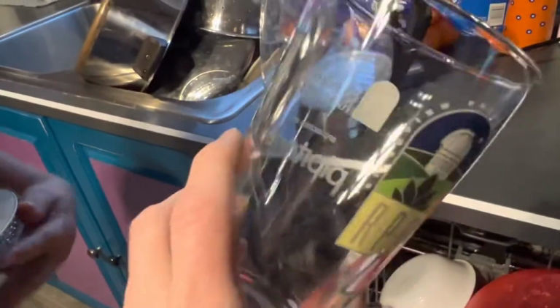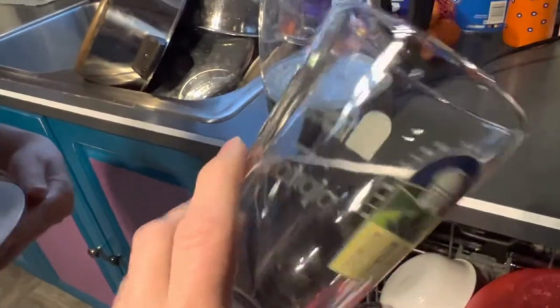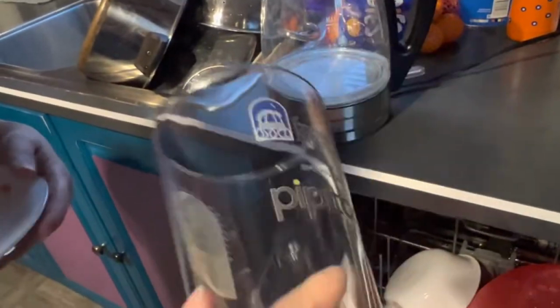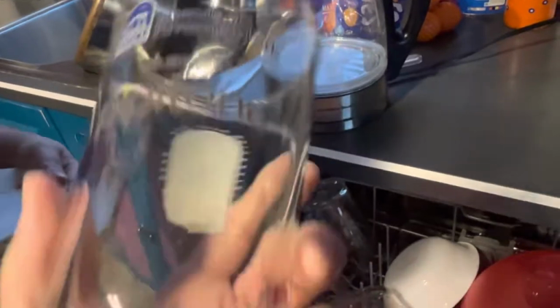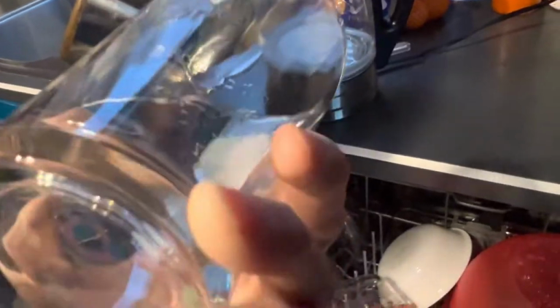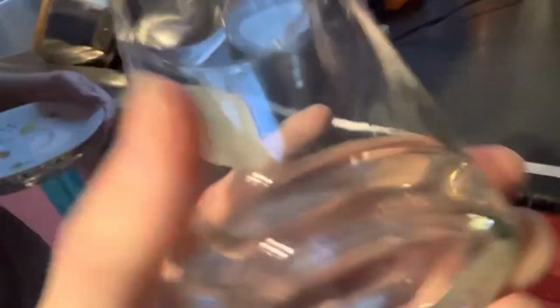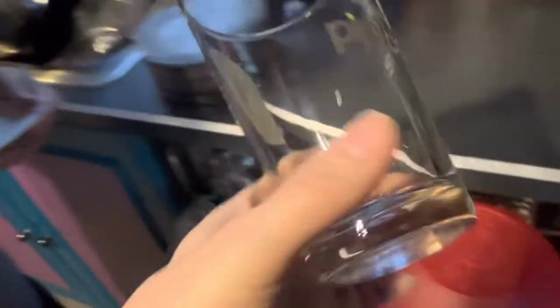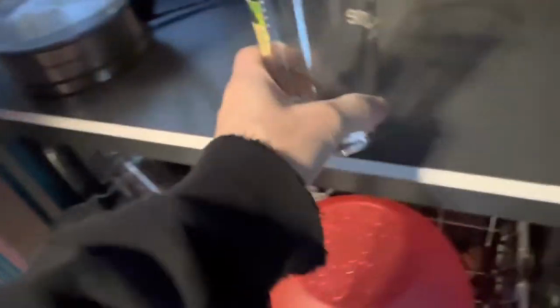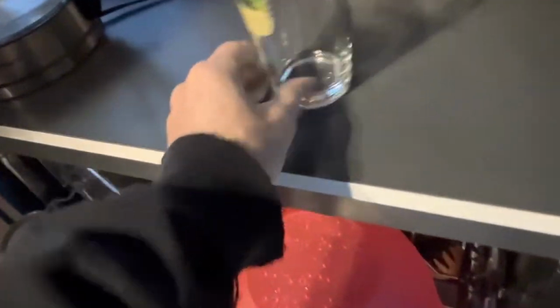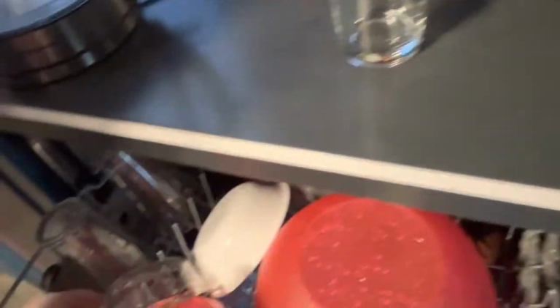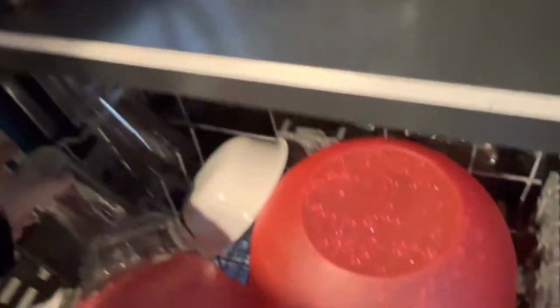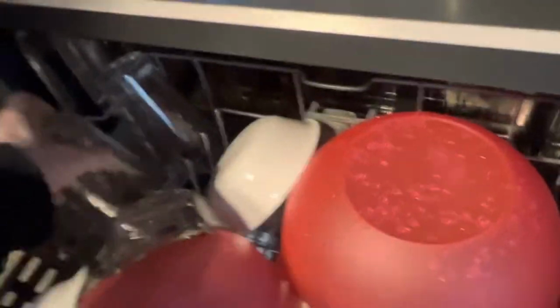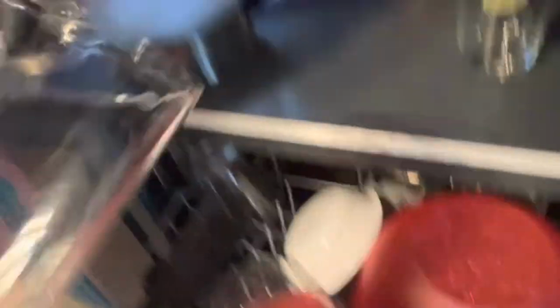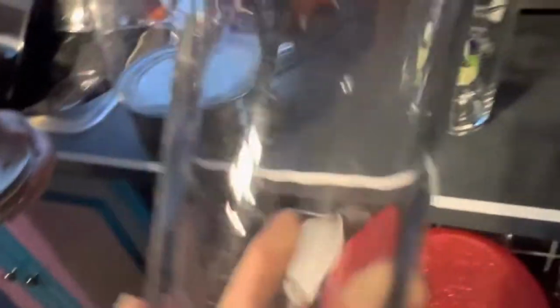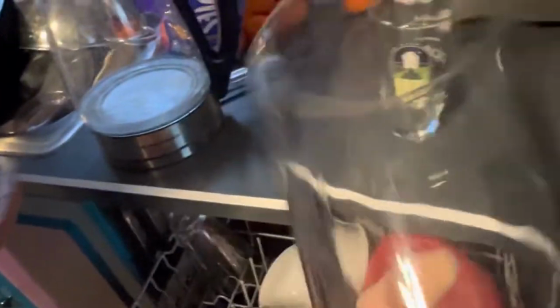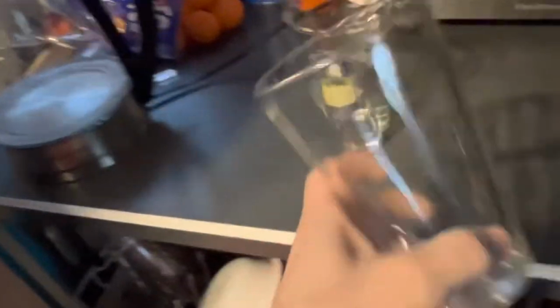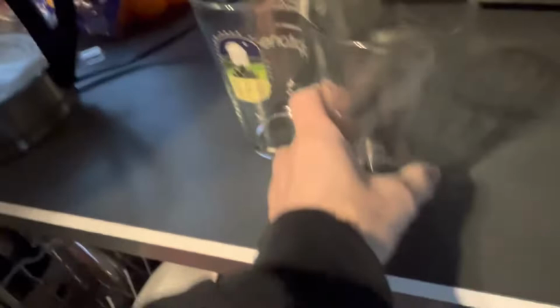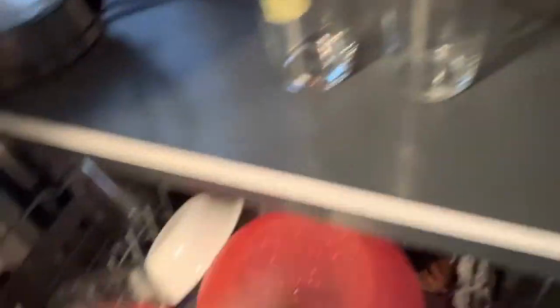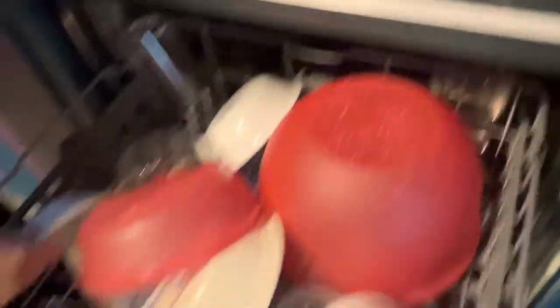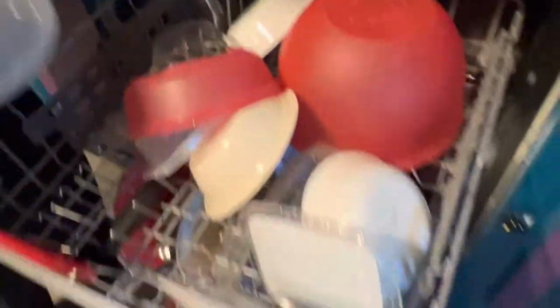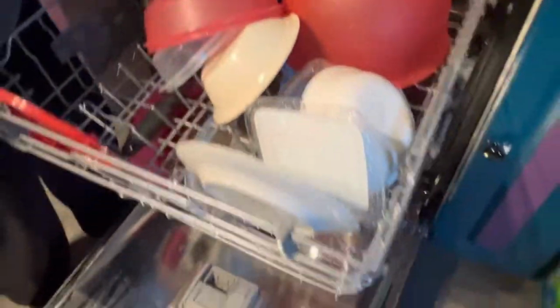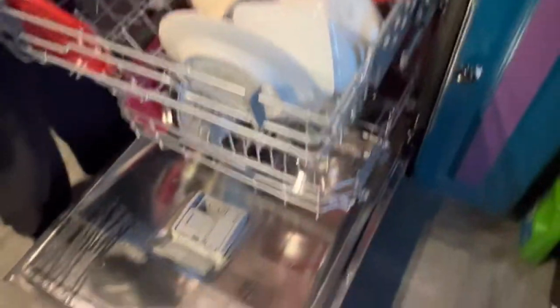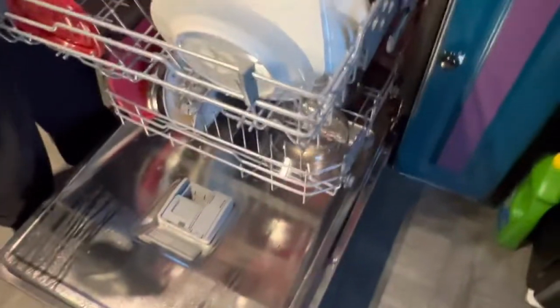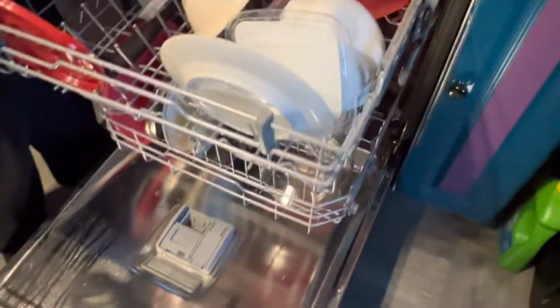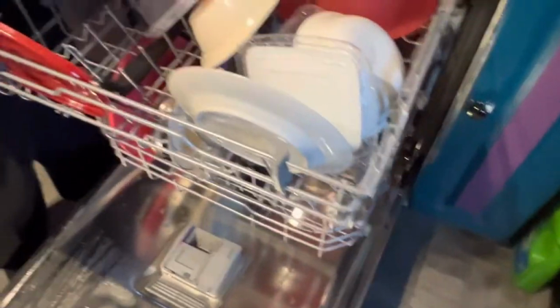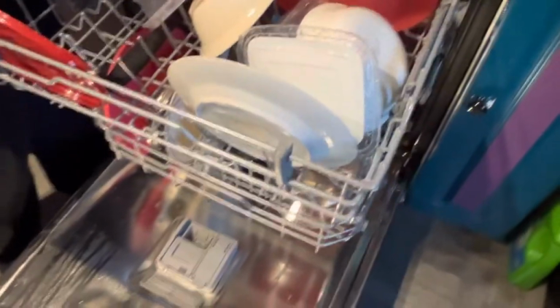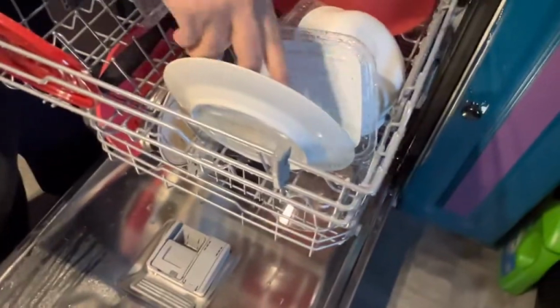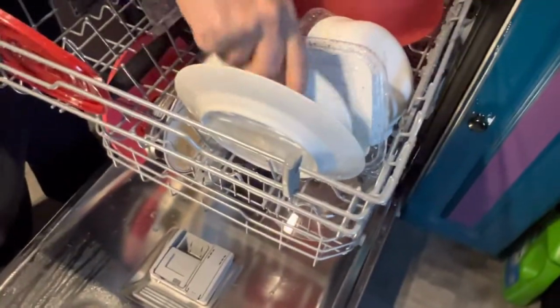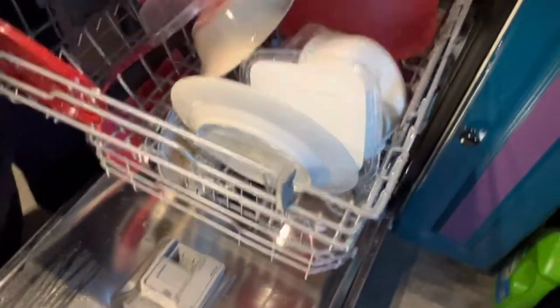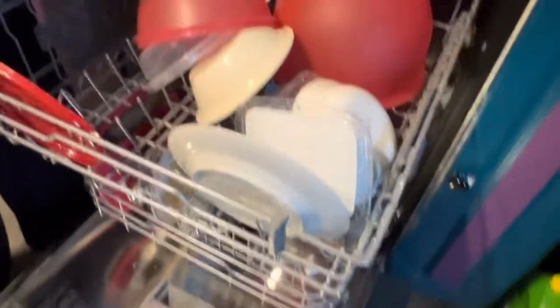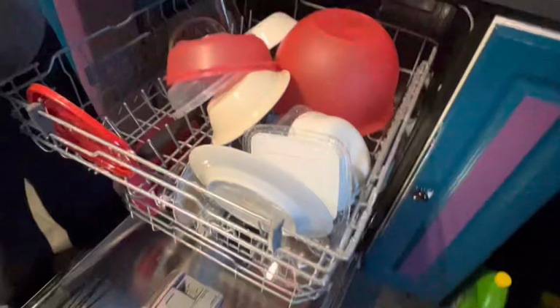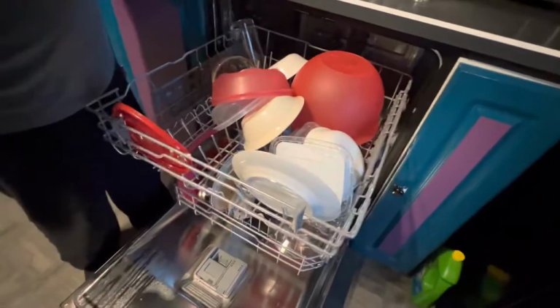Glasses are pretty dry. They're a little bit moist. Yeah. They're pretty clean, too. Yeah. It's good. Cleaning? Good. Dryness? Not so much.